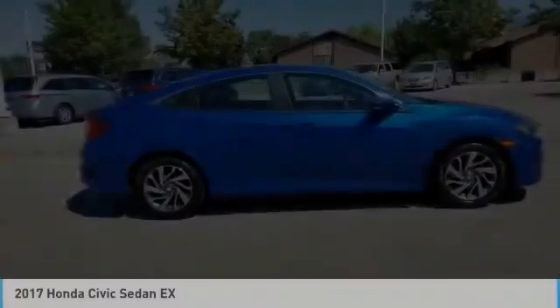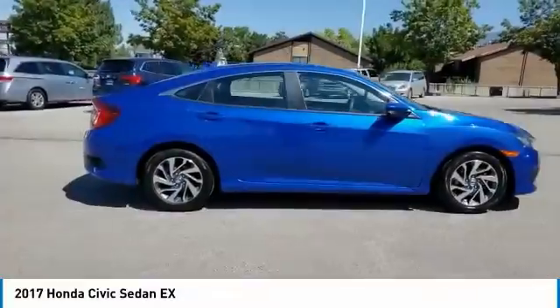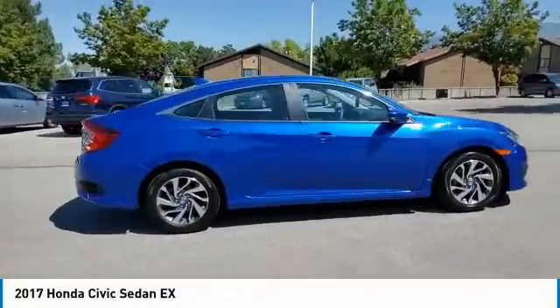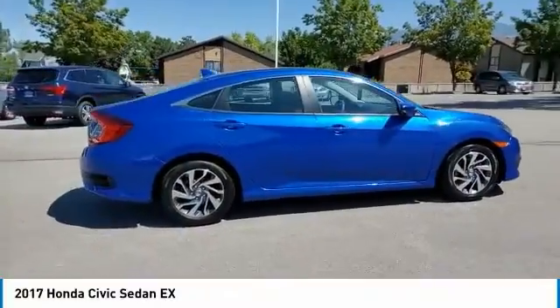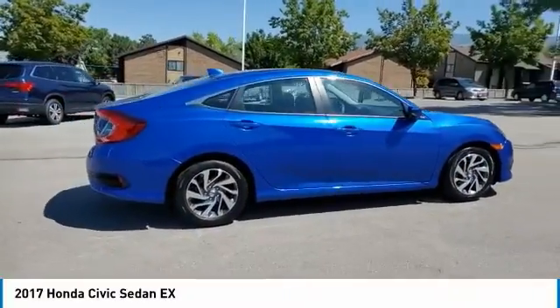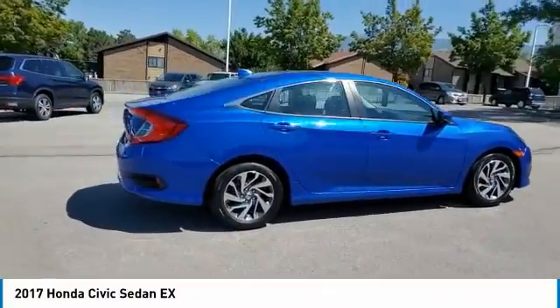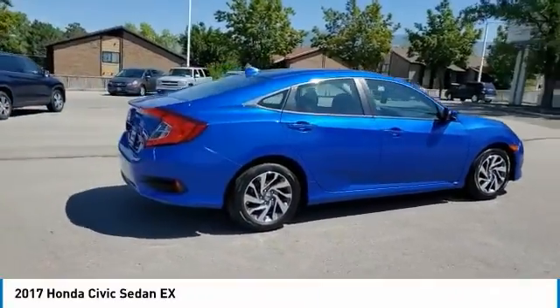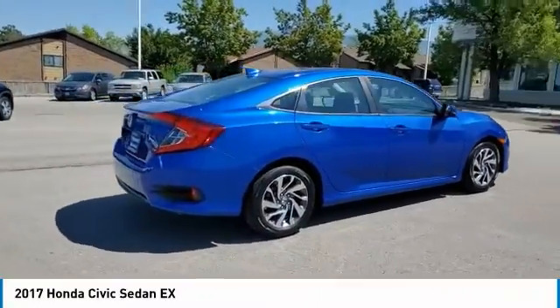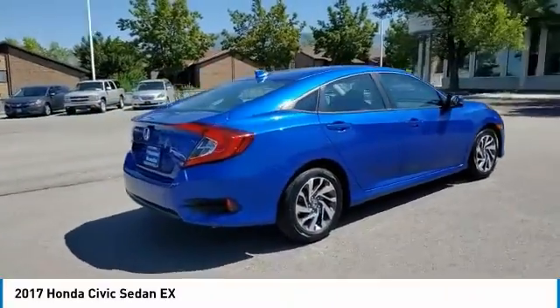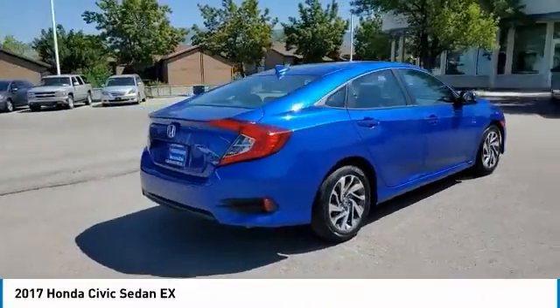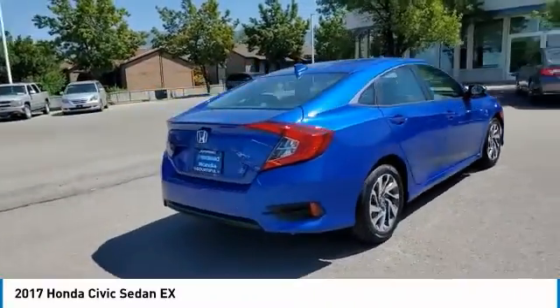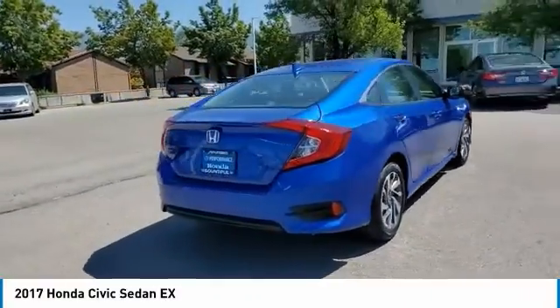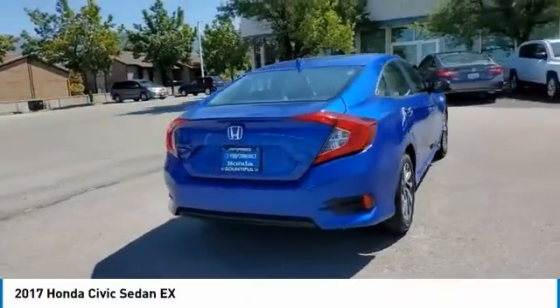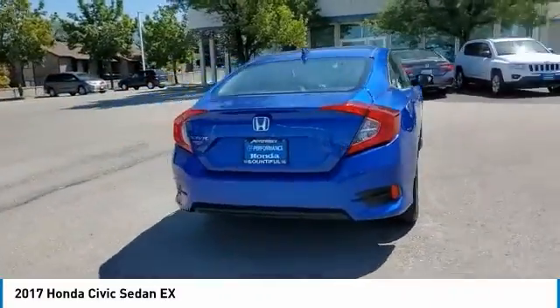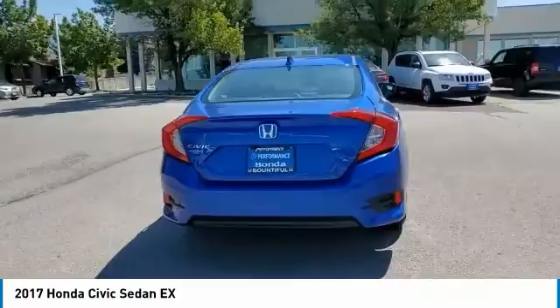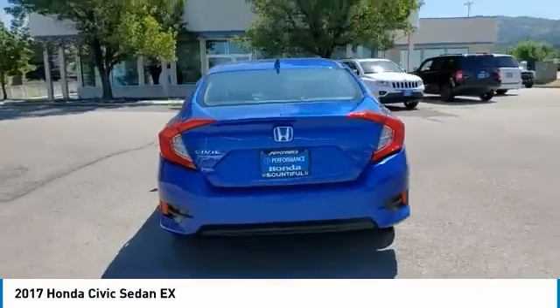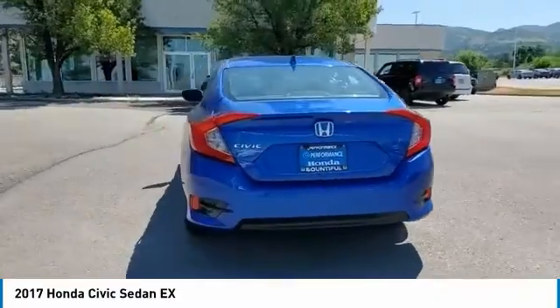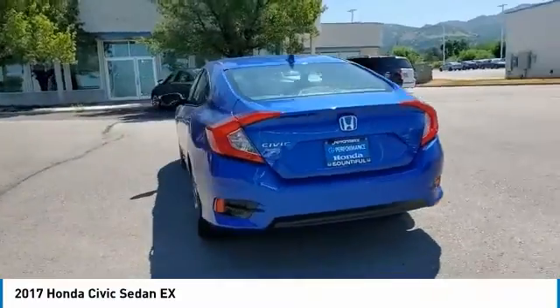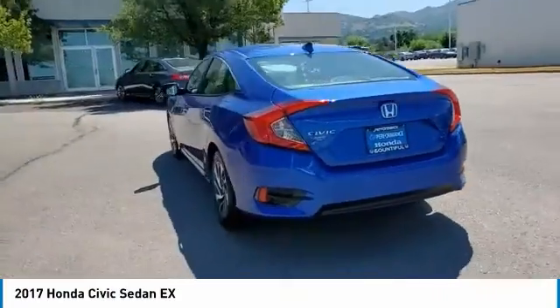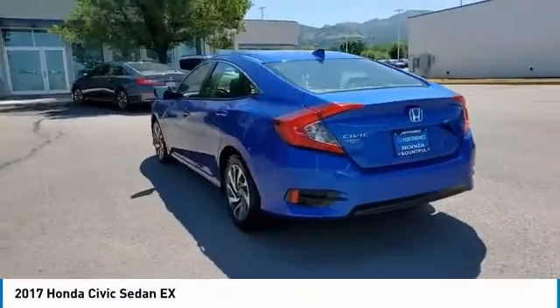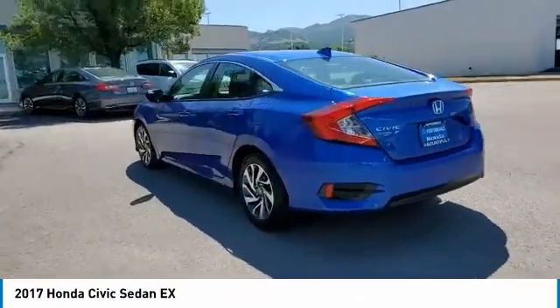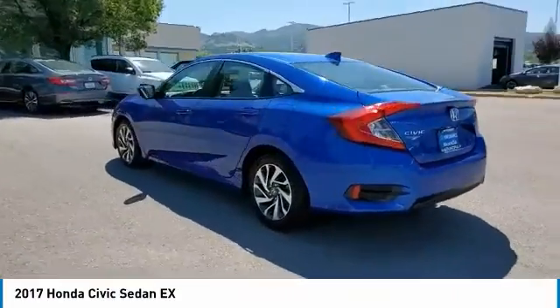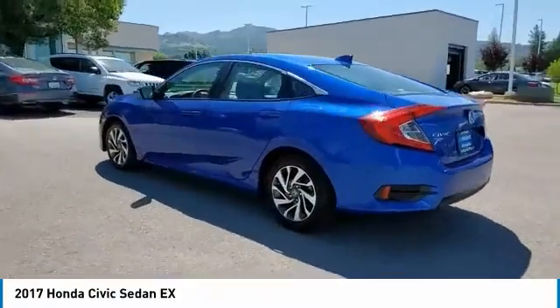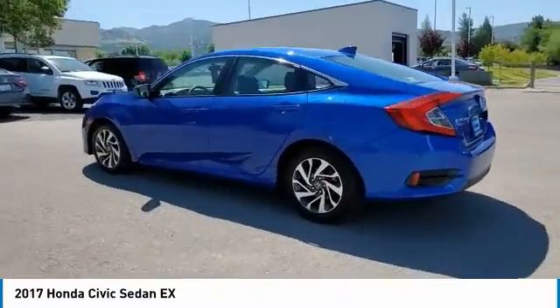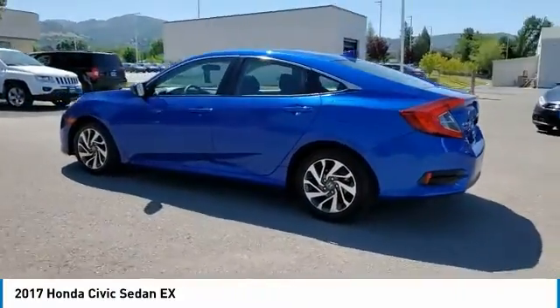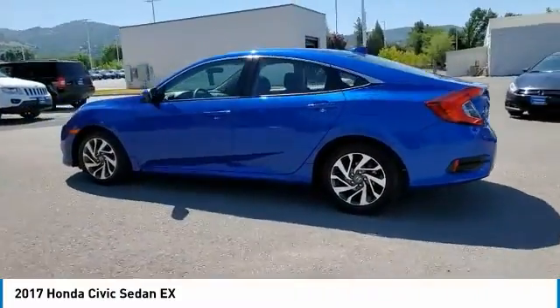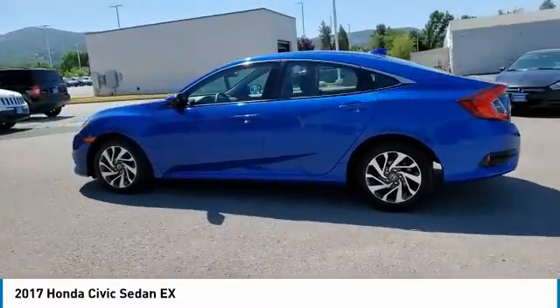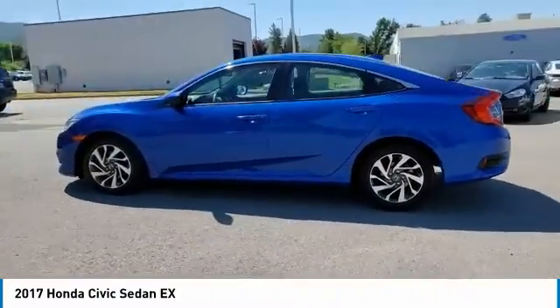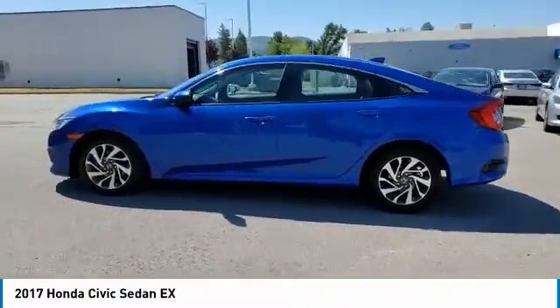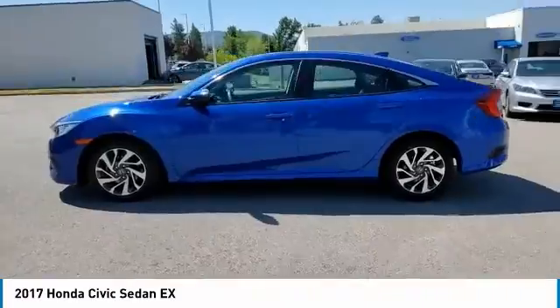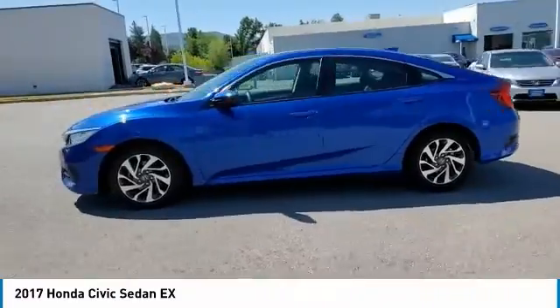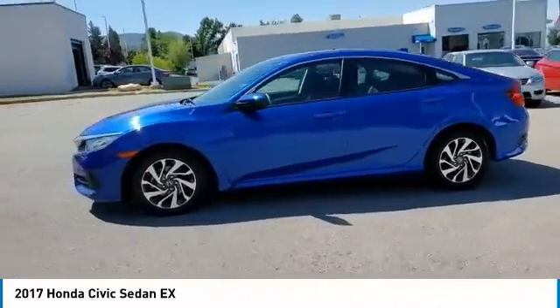We are pleased to show you the 2017 Honda Civic. Practical, awesome gas mileage, and incredibly reliable. This vehicle has less than 25,000 miles.